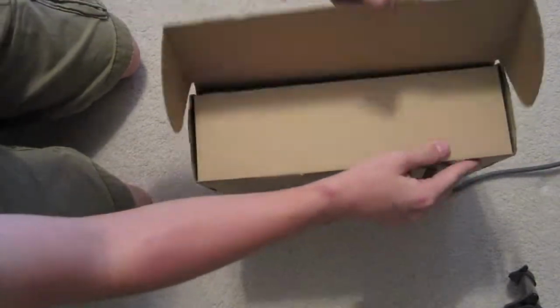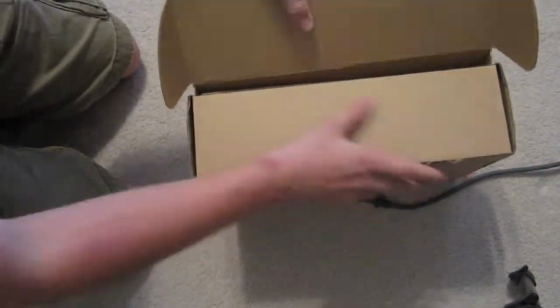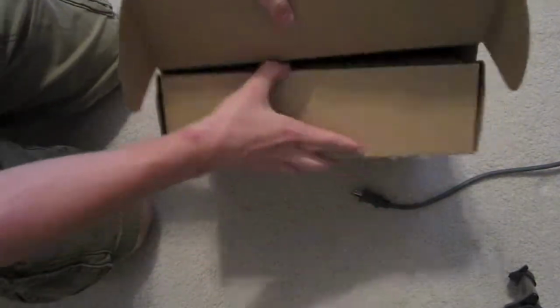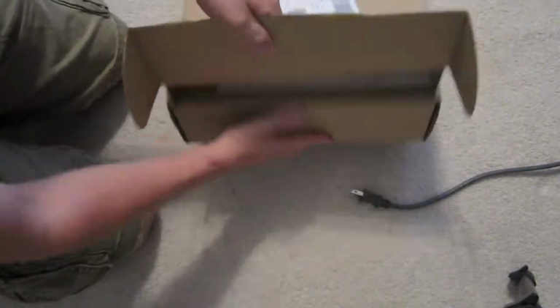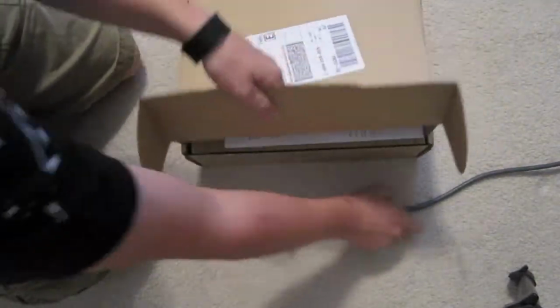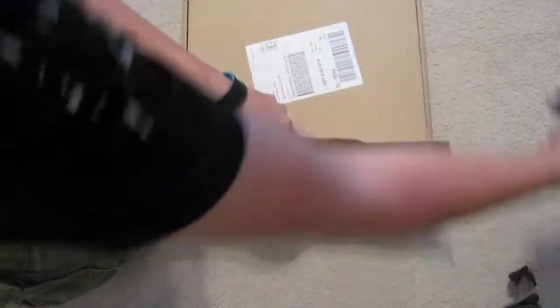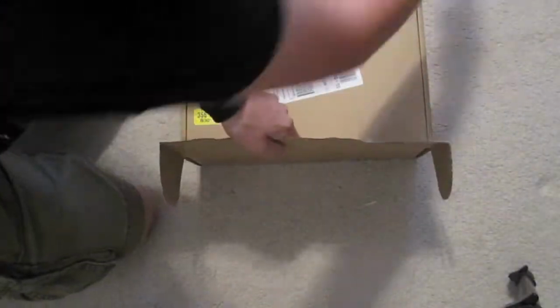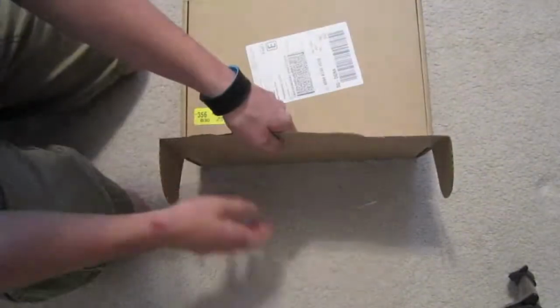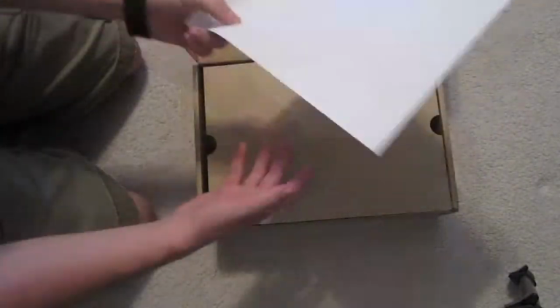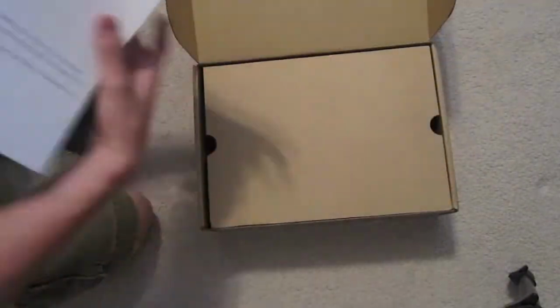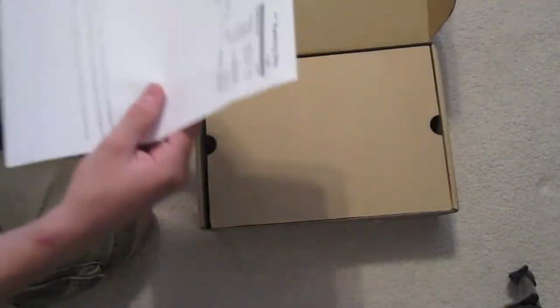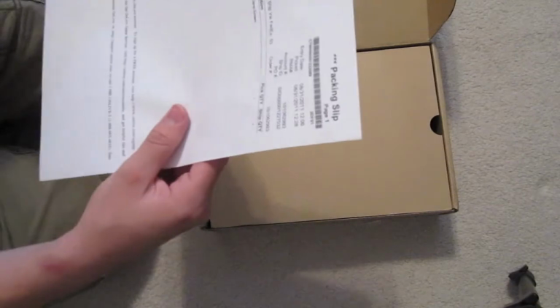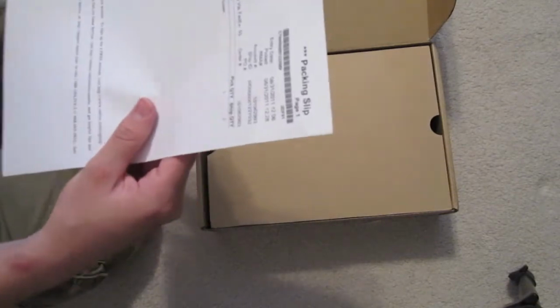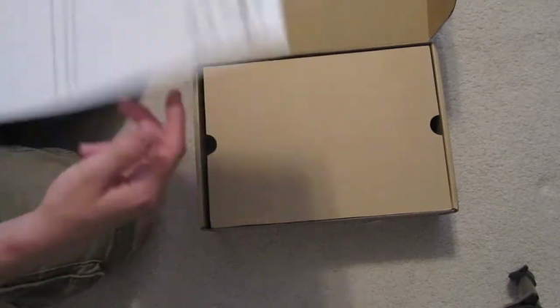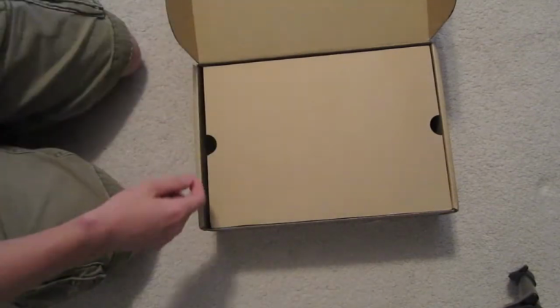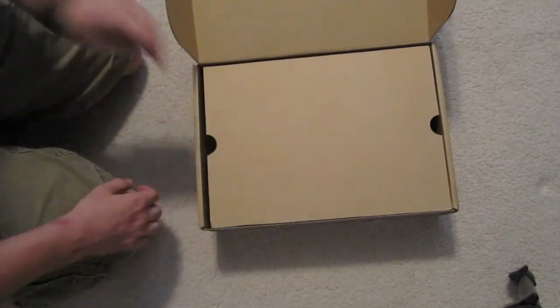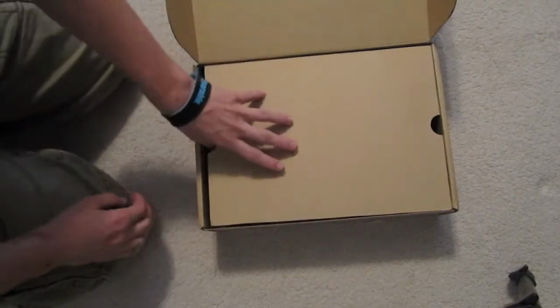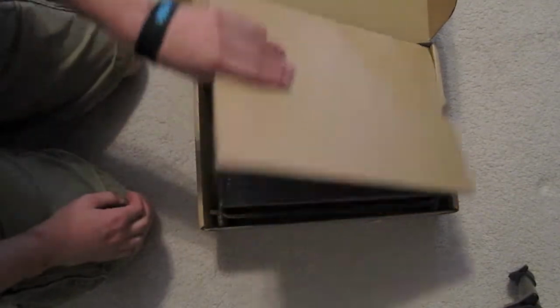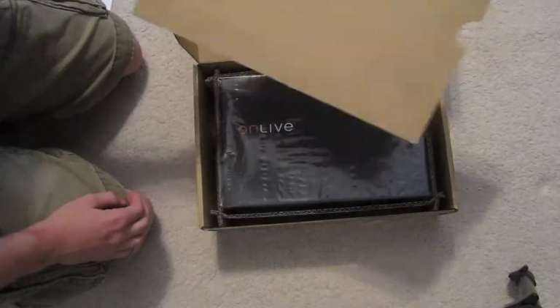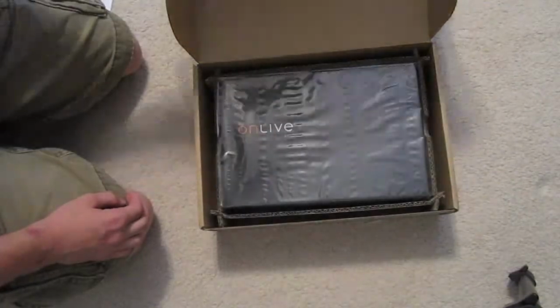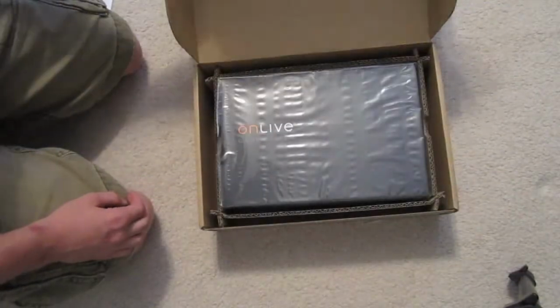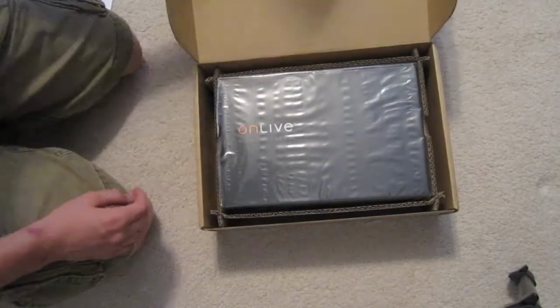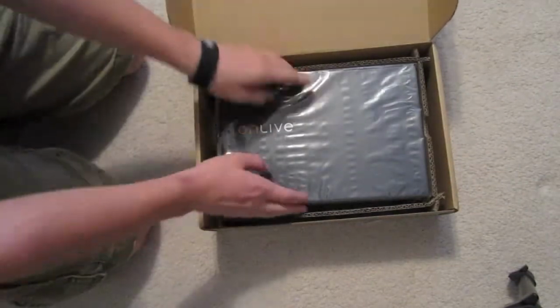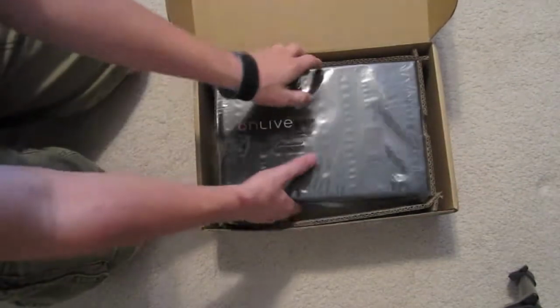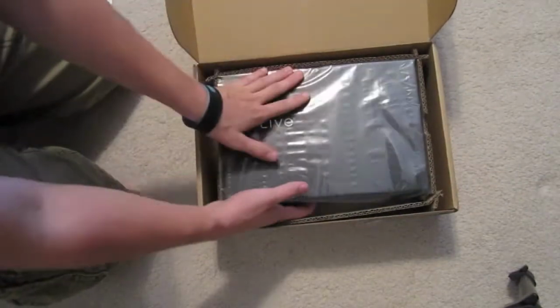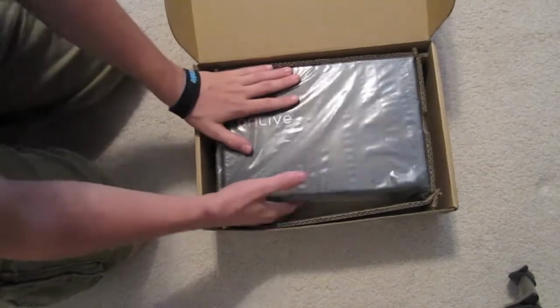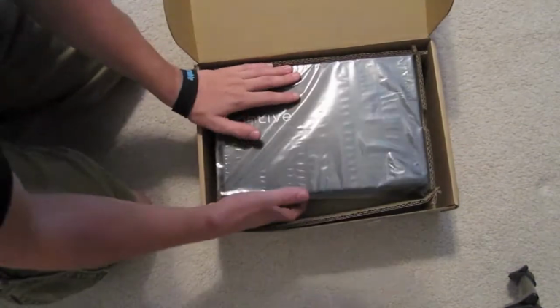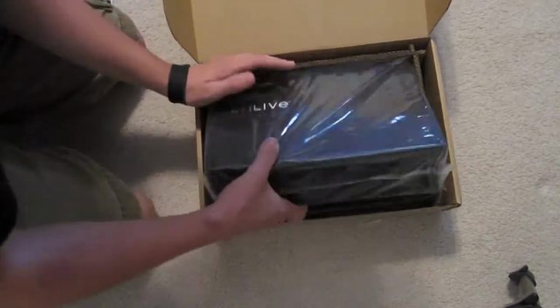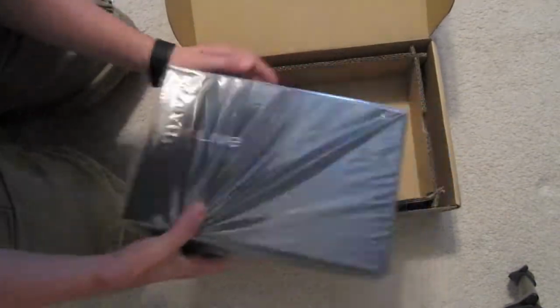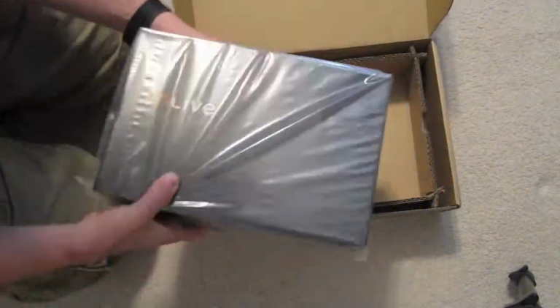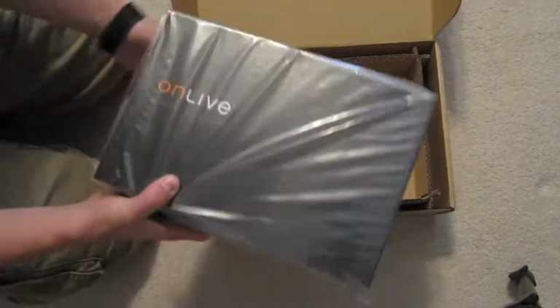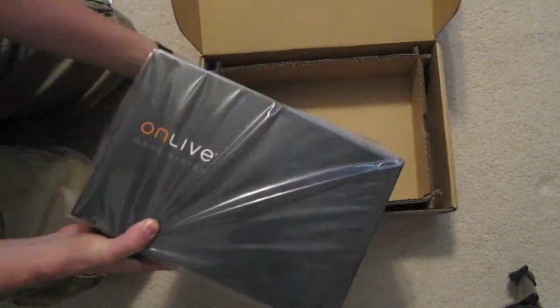There we go. Shipping stuff. Alright, now here's the box it comes in. Ooh, fancy looking.